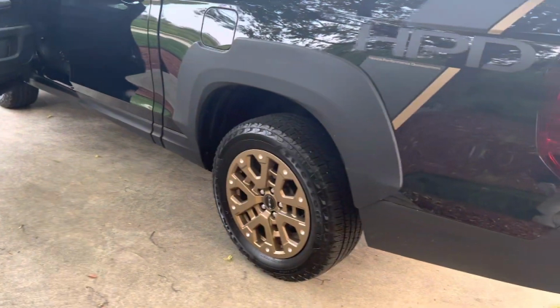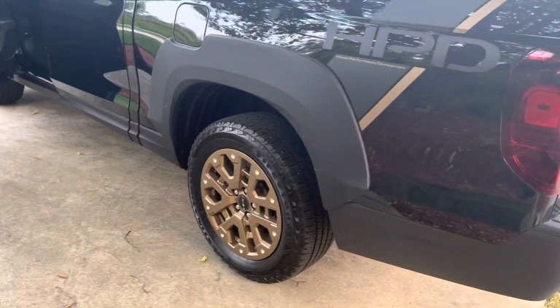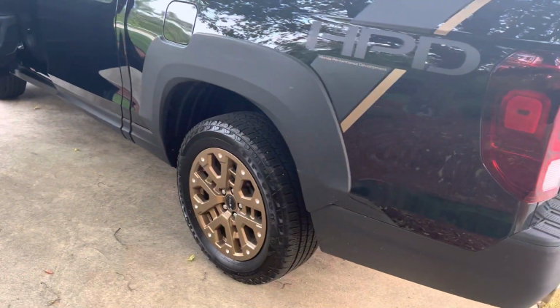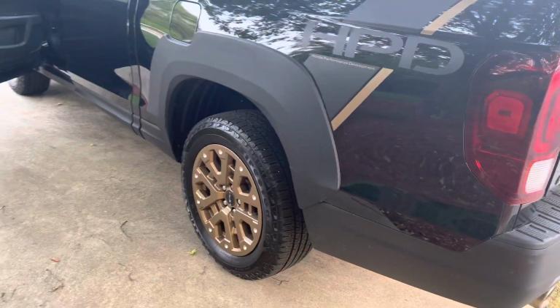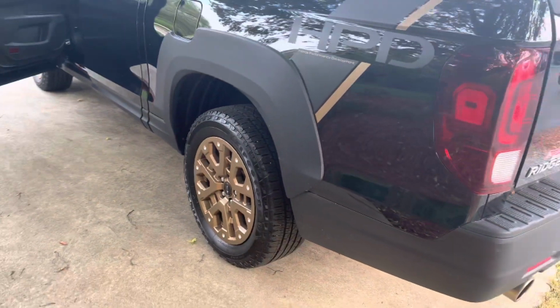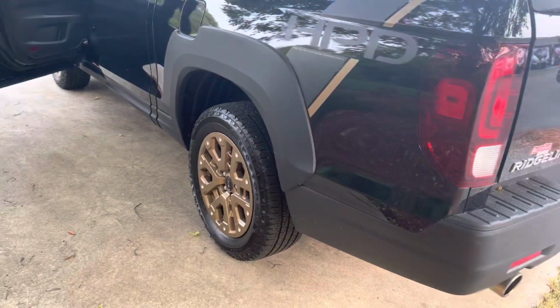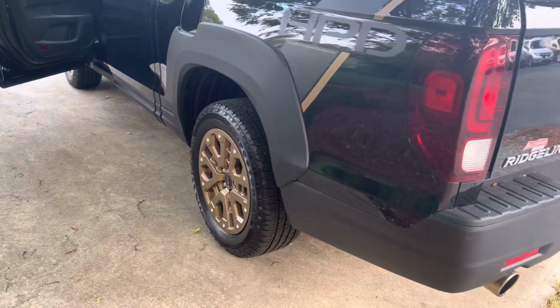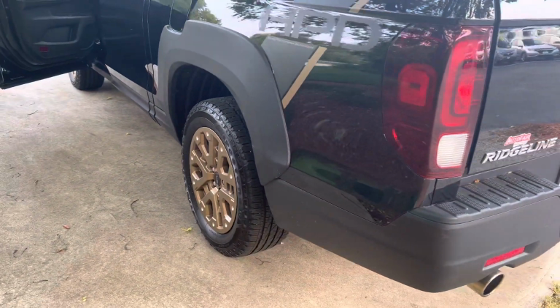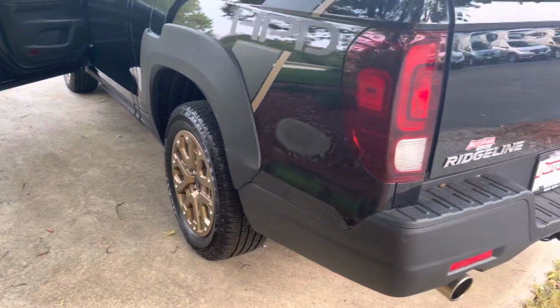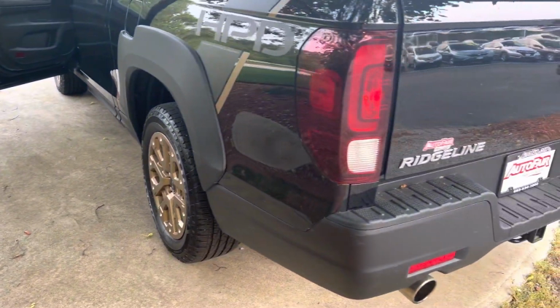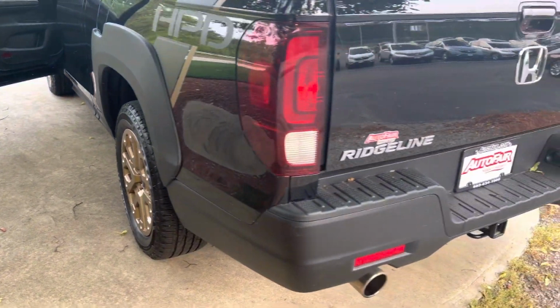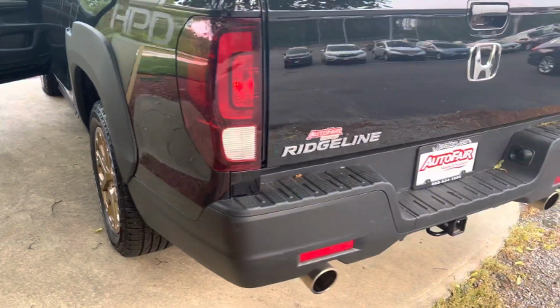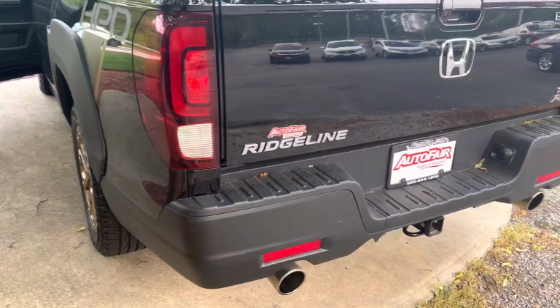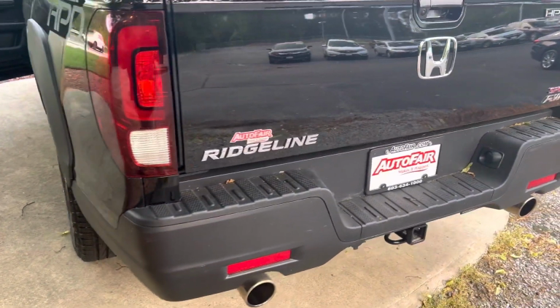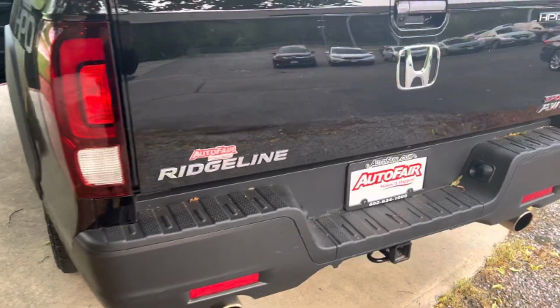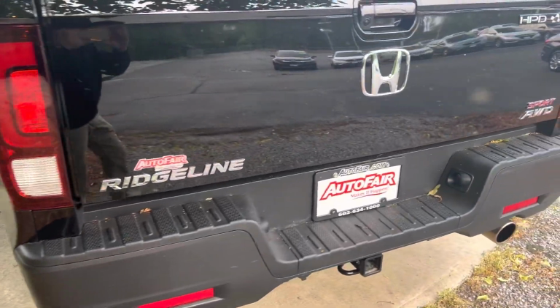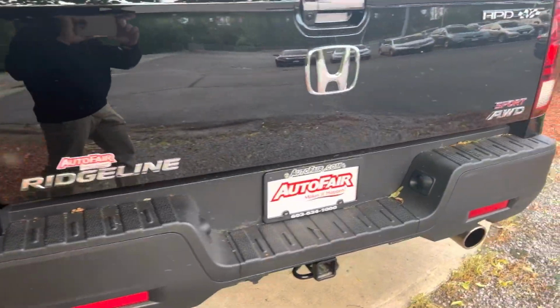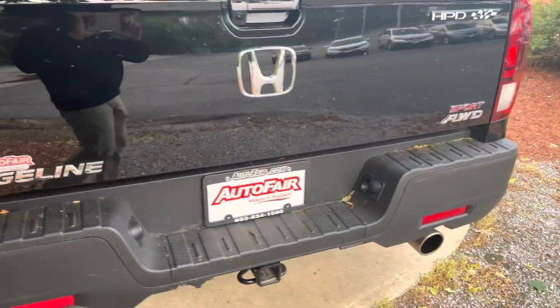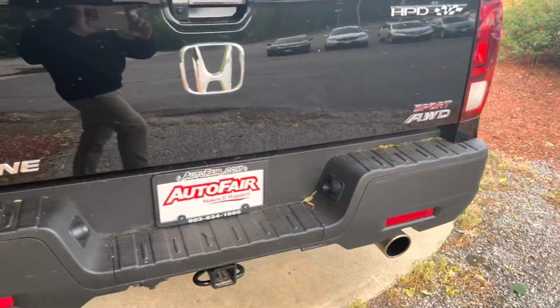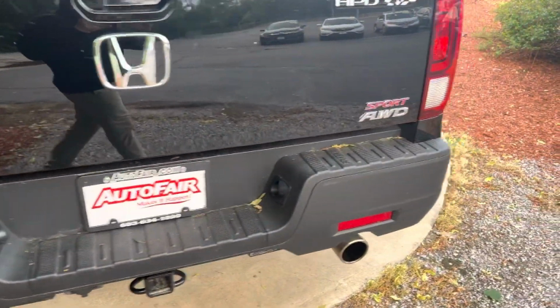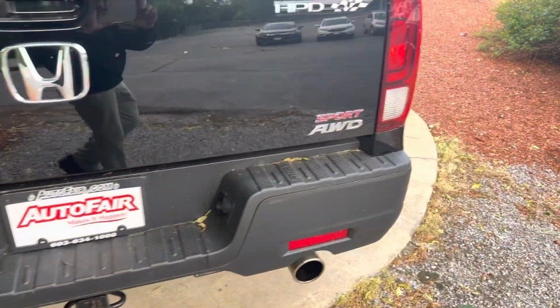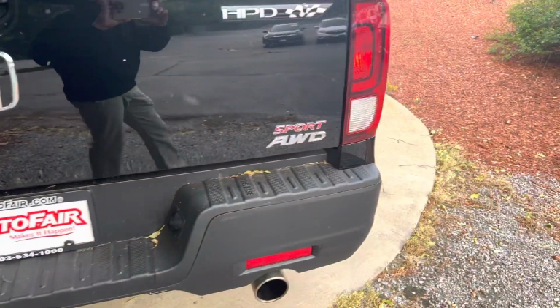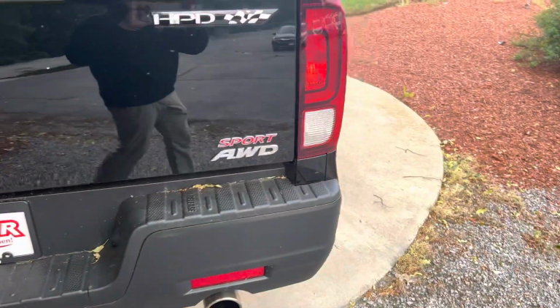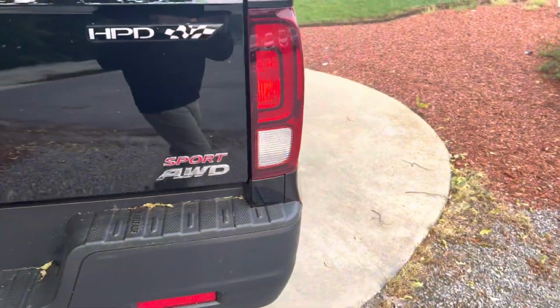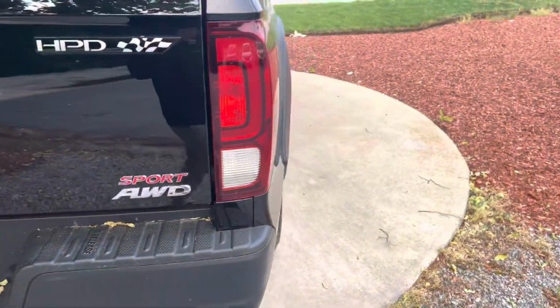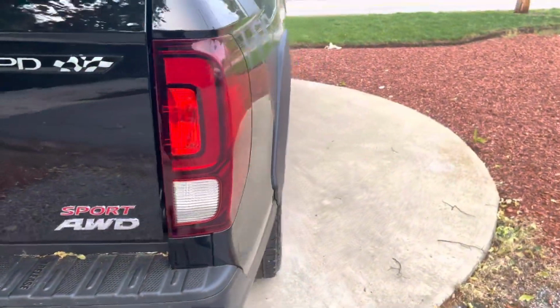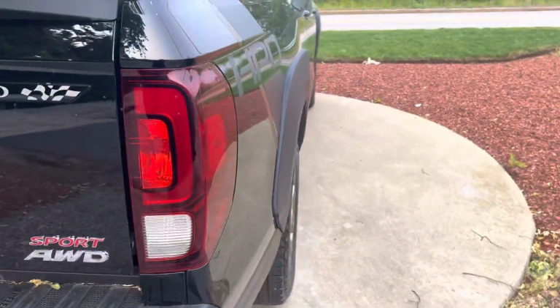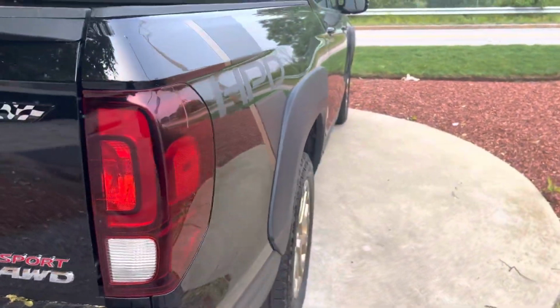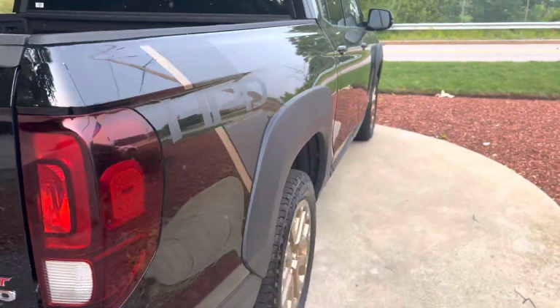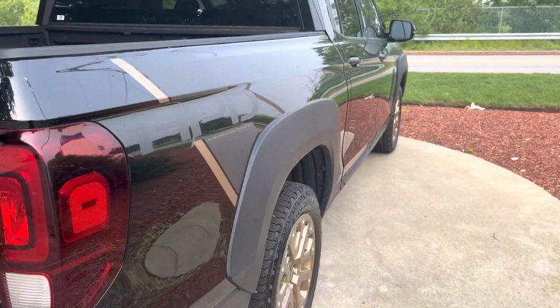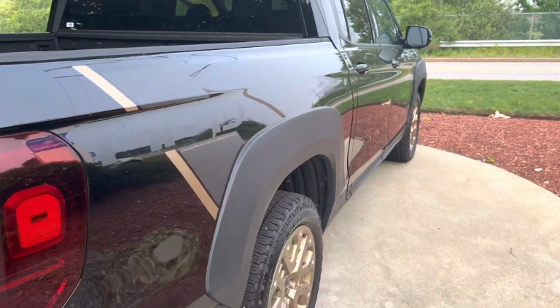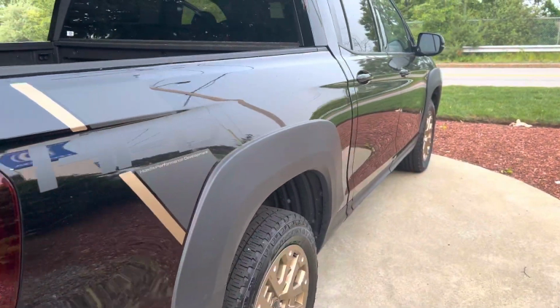Again, you get the HPD package with the bronze rims, dual exhaust, Bluetooth with voice recognition, and a multi-view backup camera.